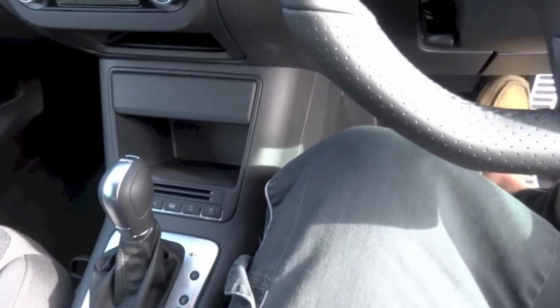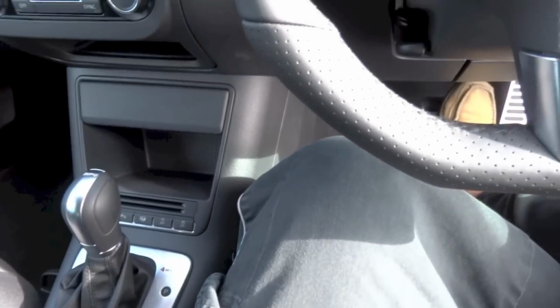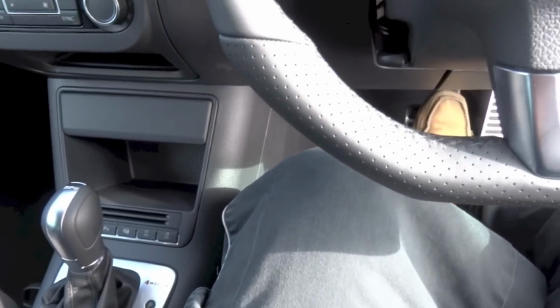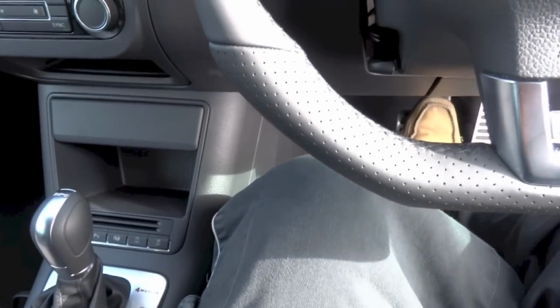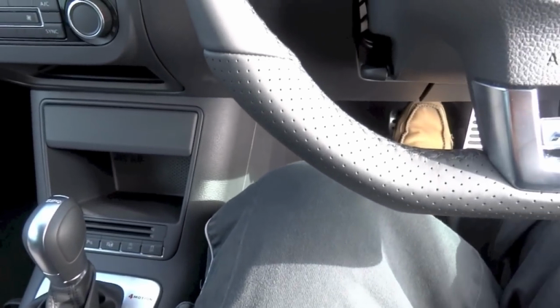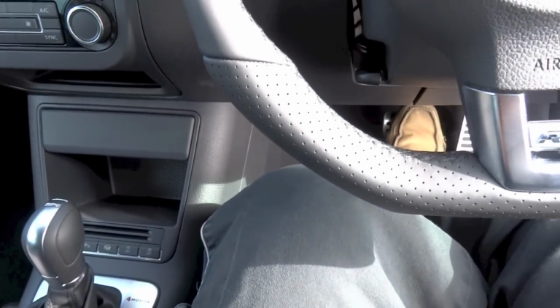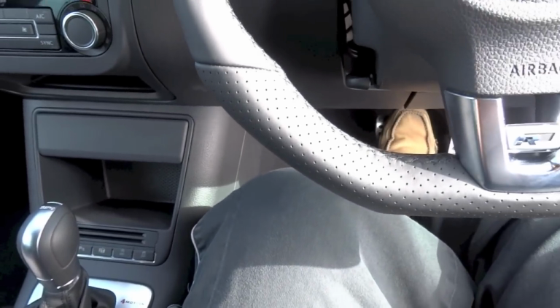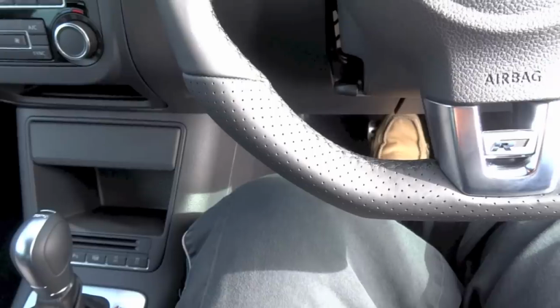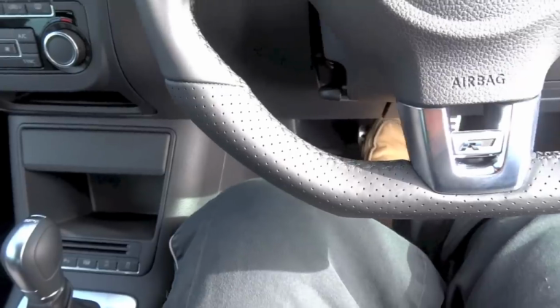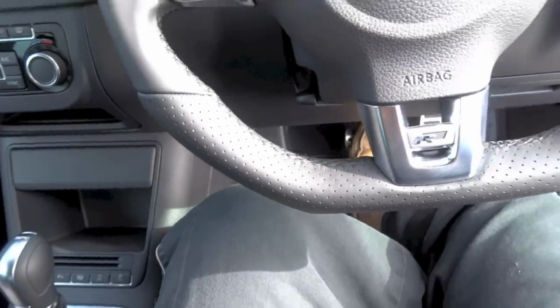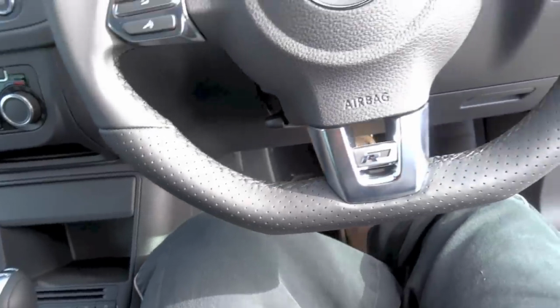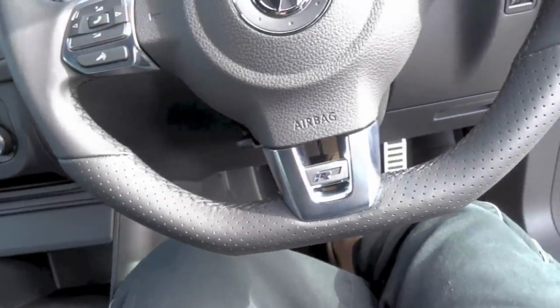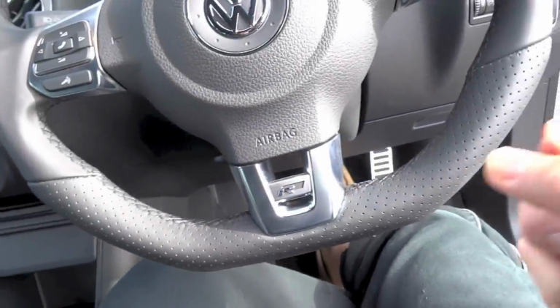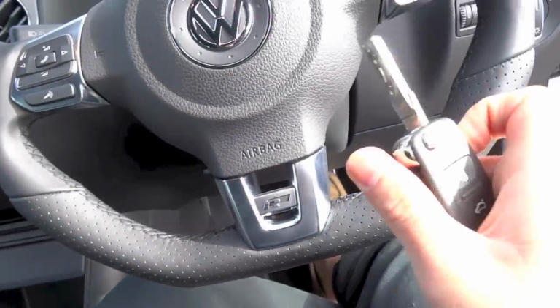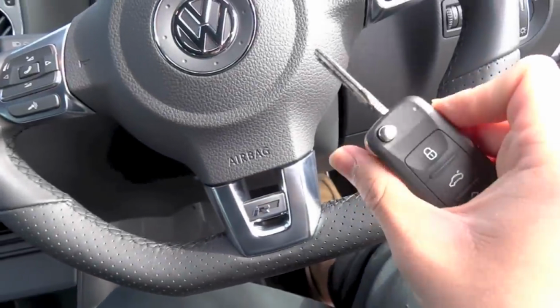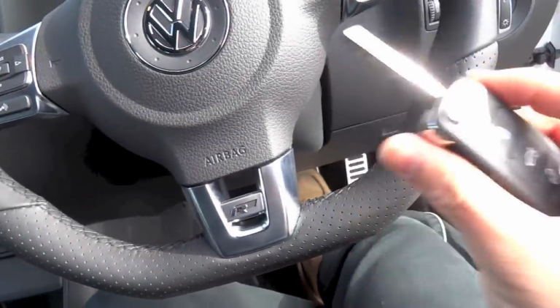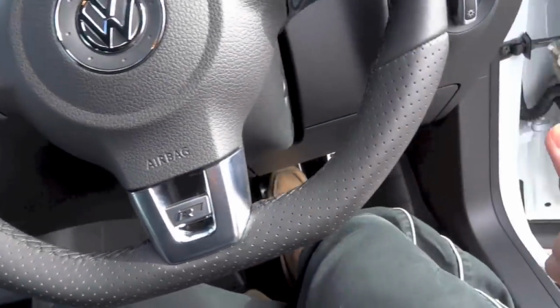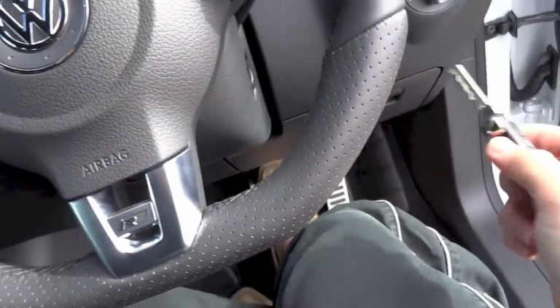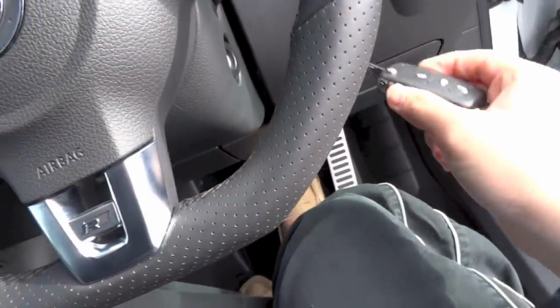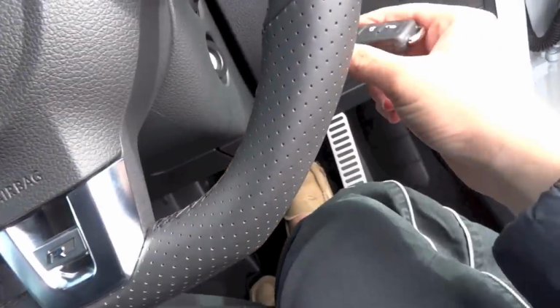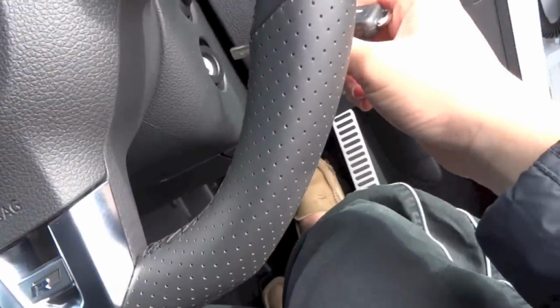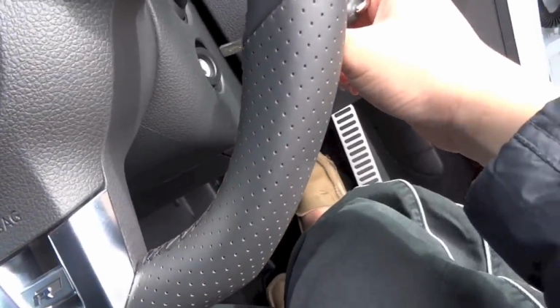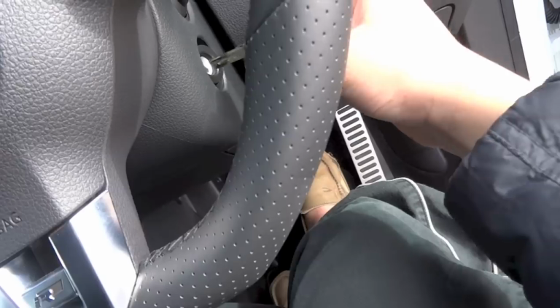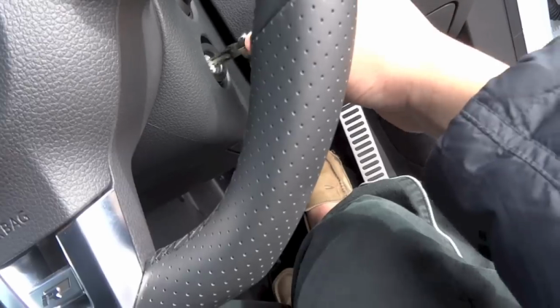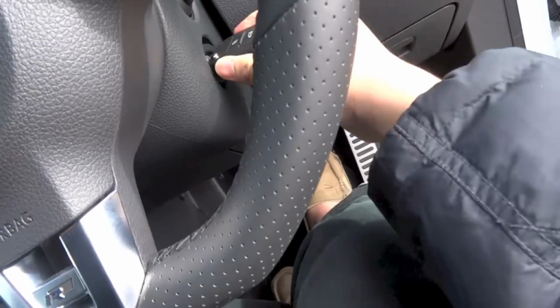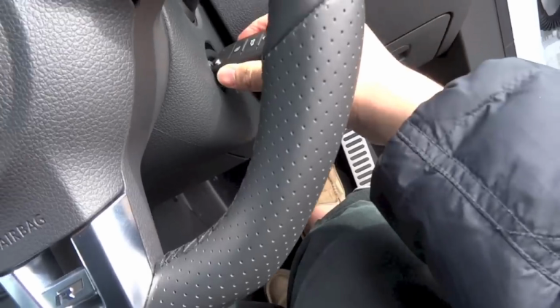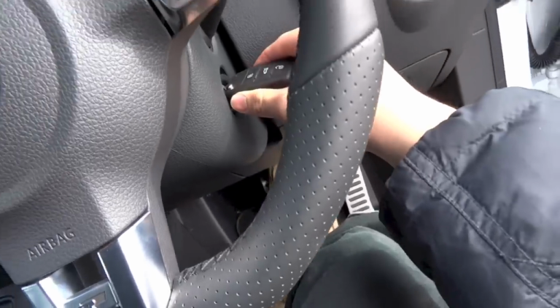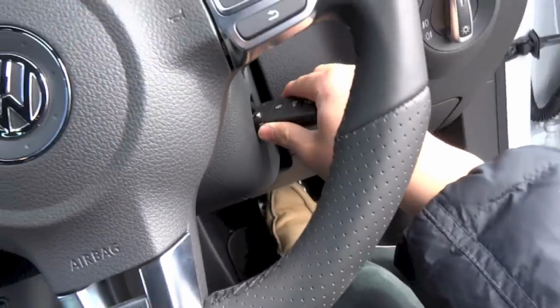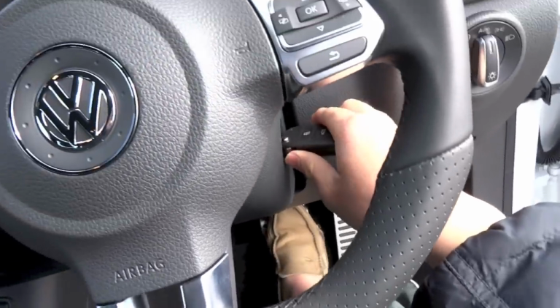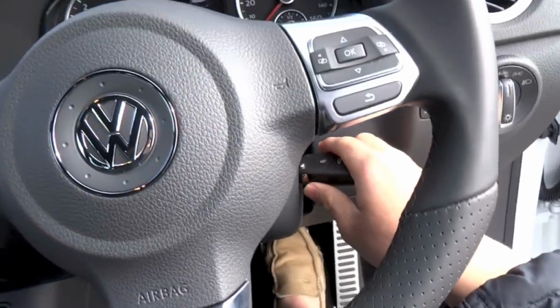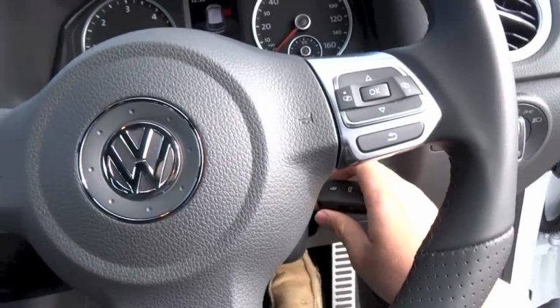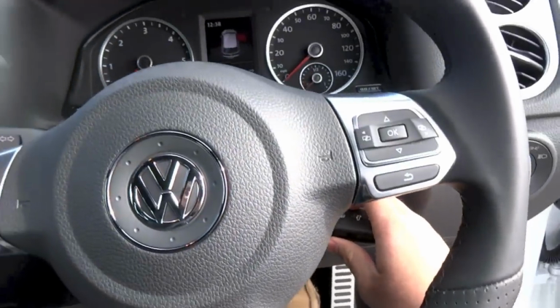To start, put your foot on the brake, insert the key into the slot right here, and twist it like you would in a normal car.